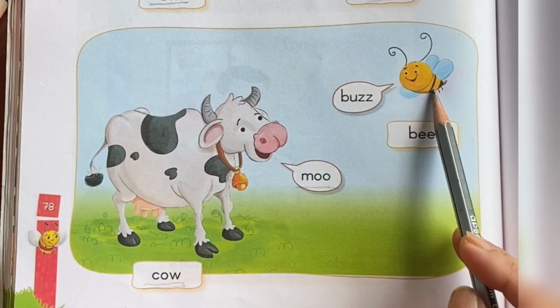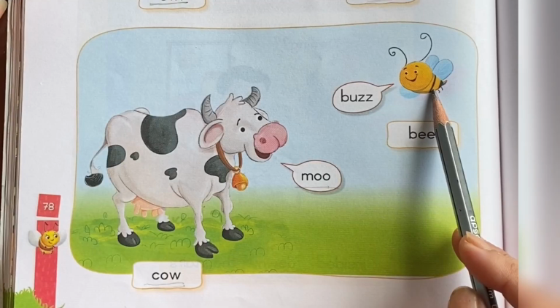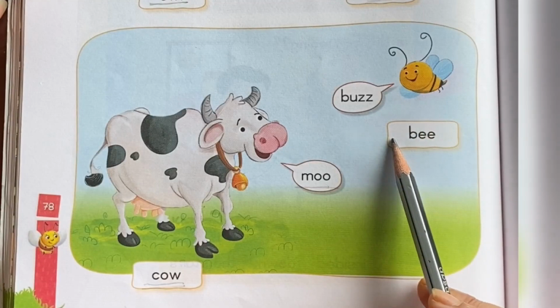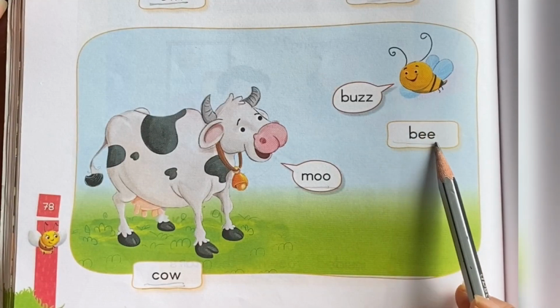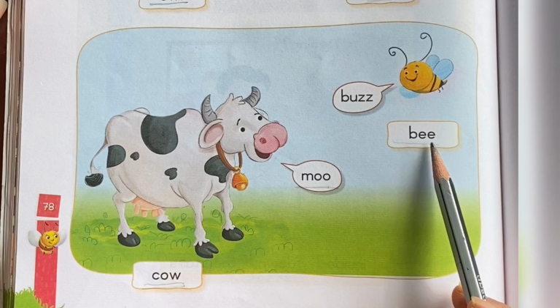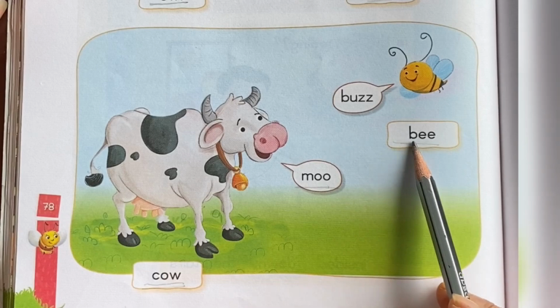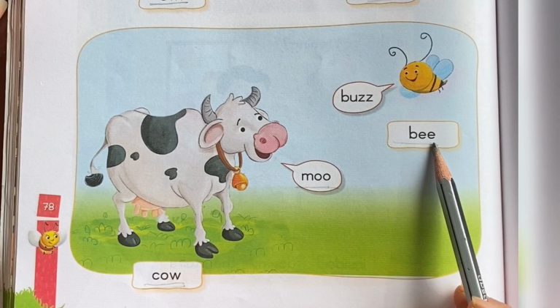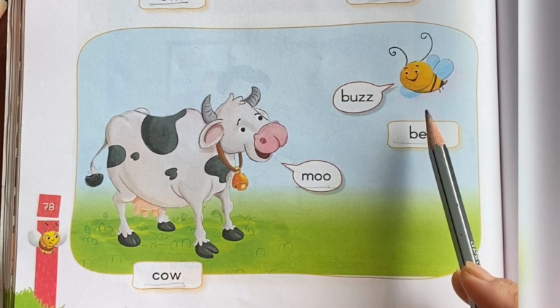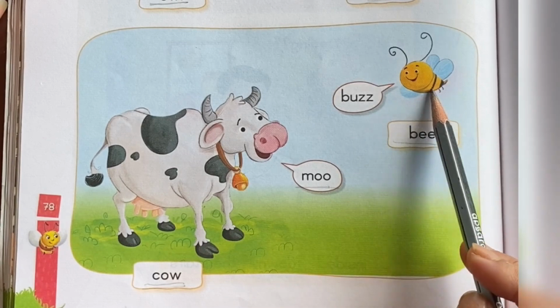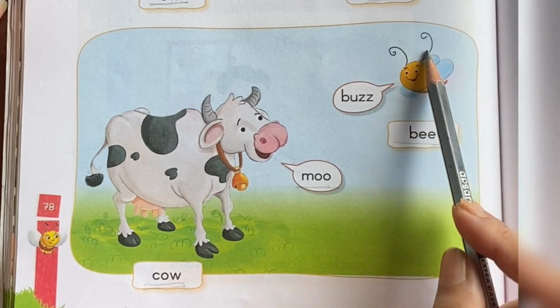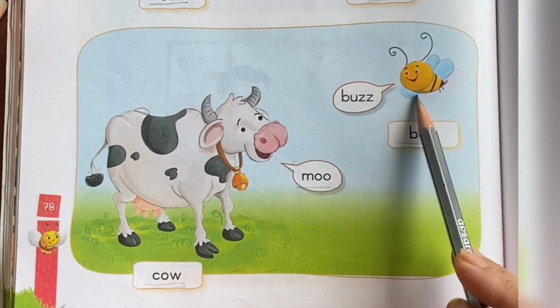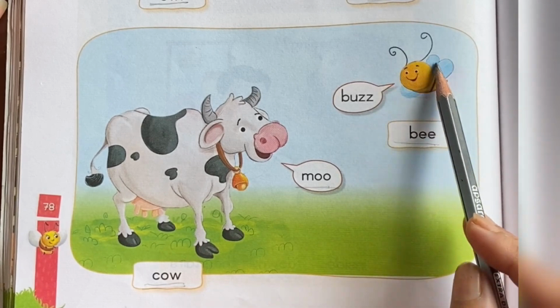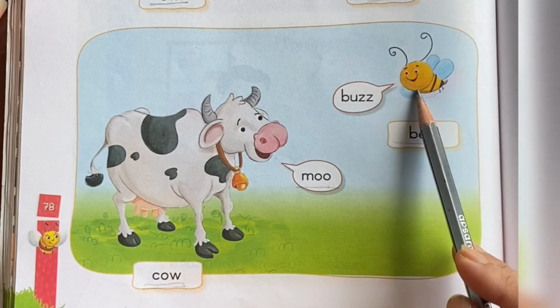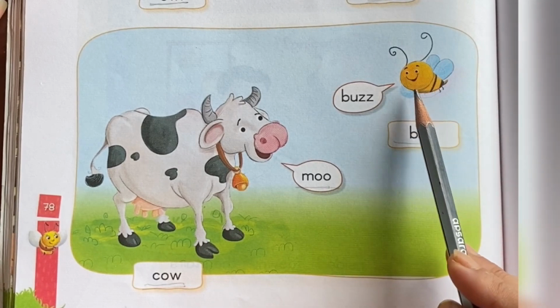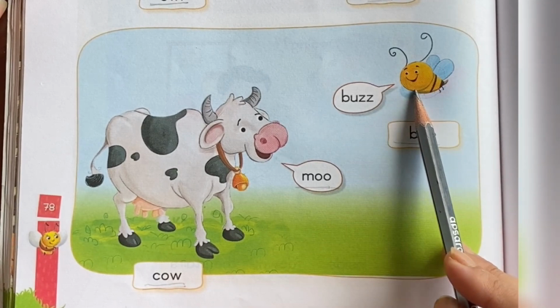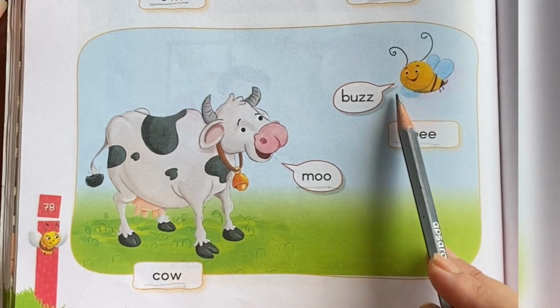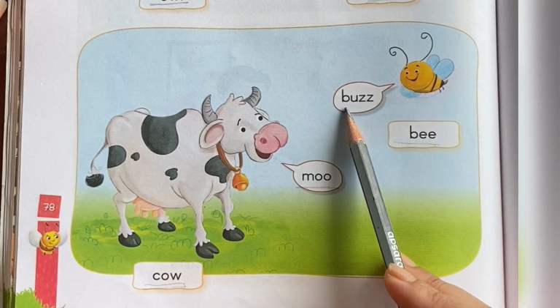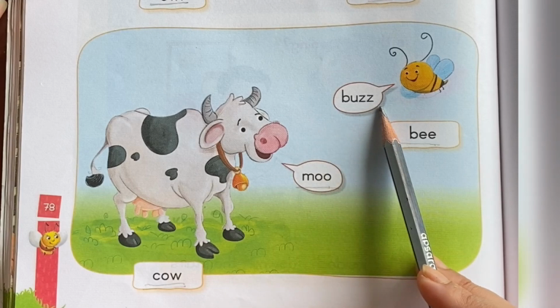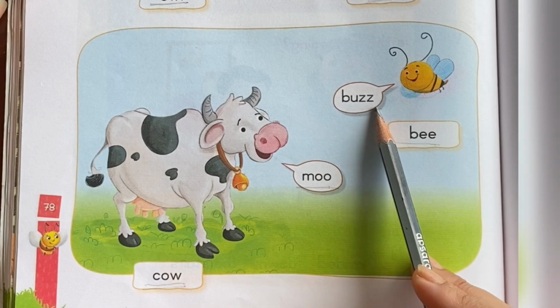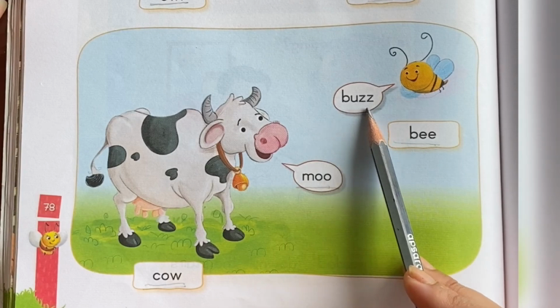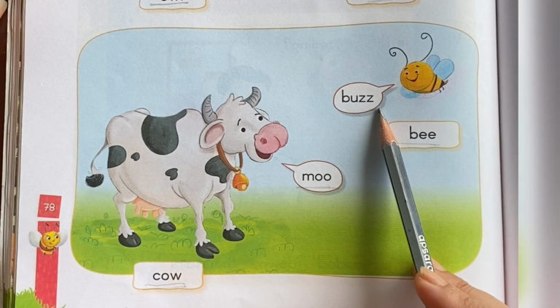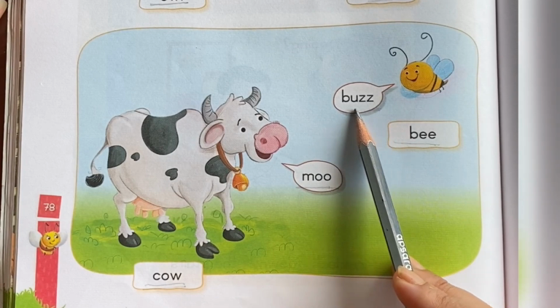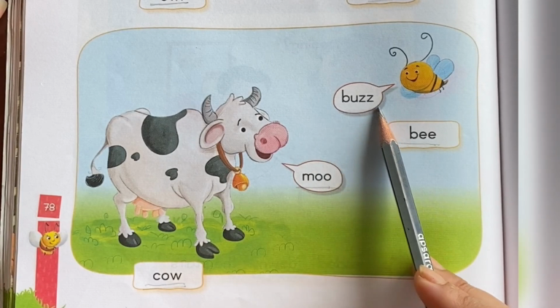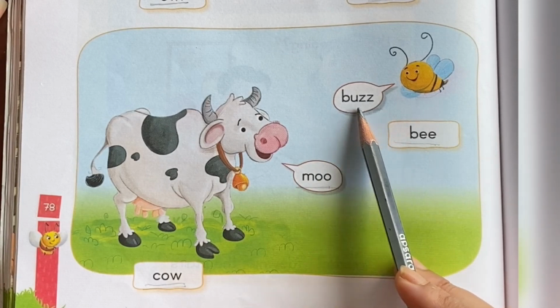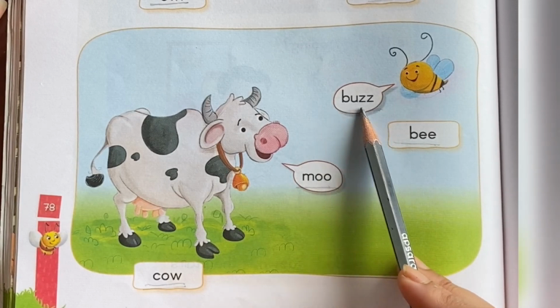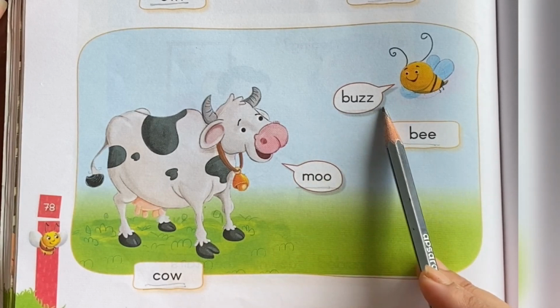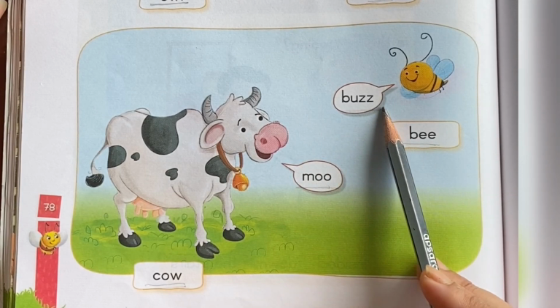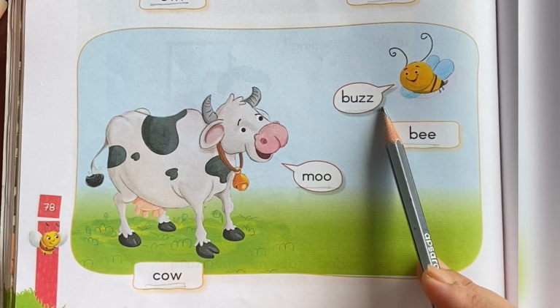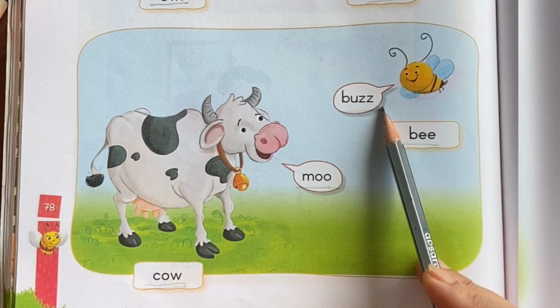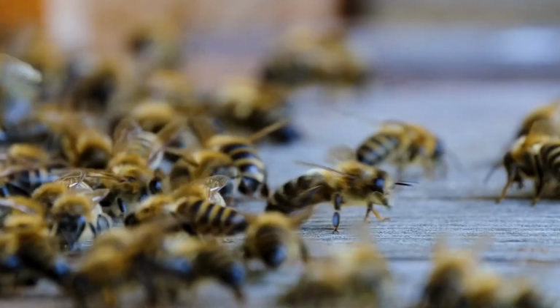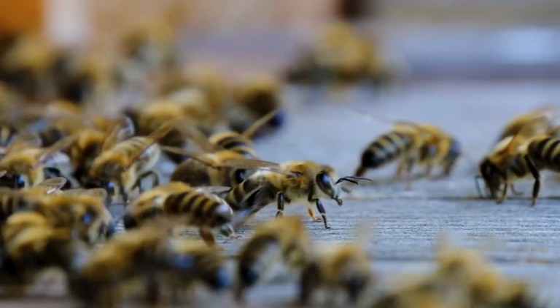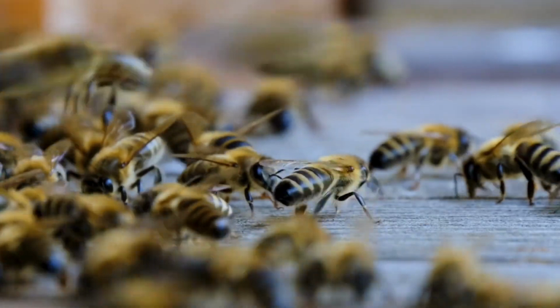This is bee. Bee. What sound does a bee make? Buzz. Buzz. B-U-Z-Z. Buzz.